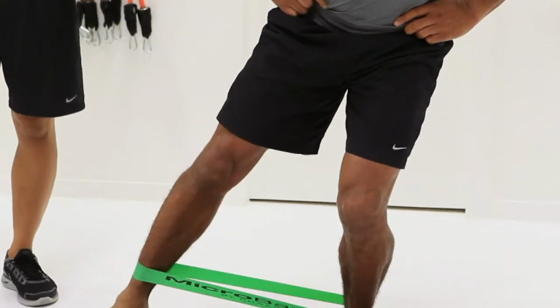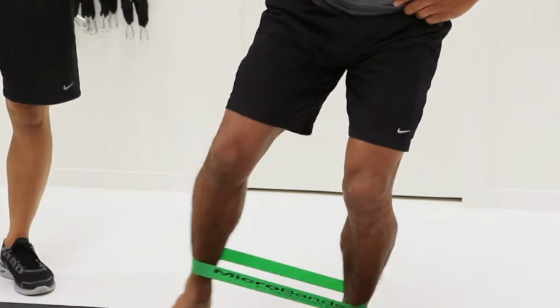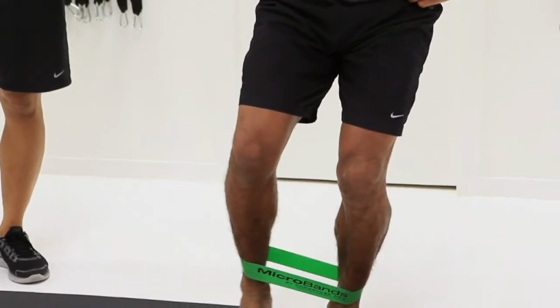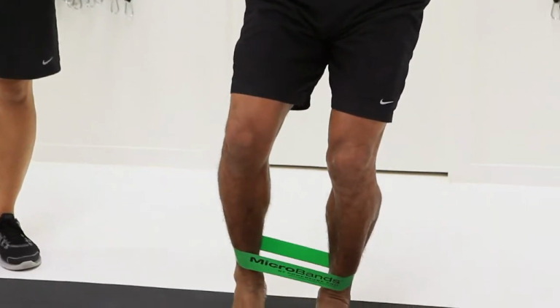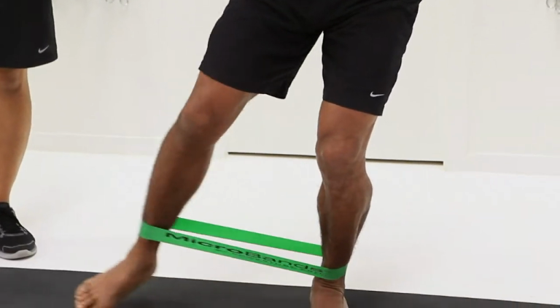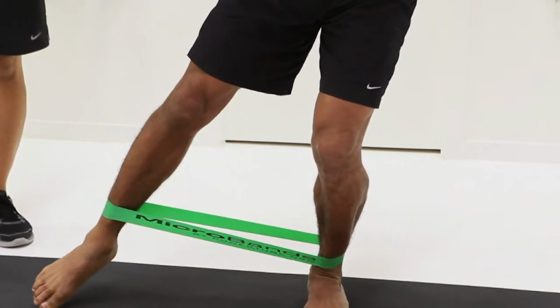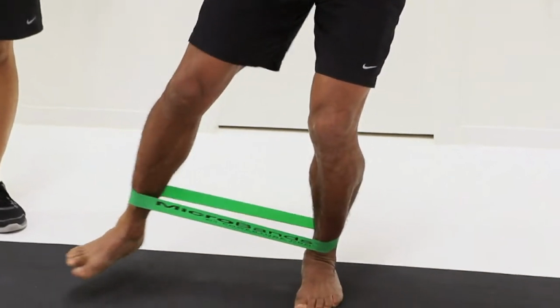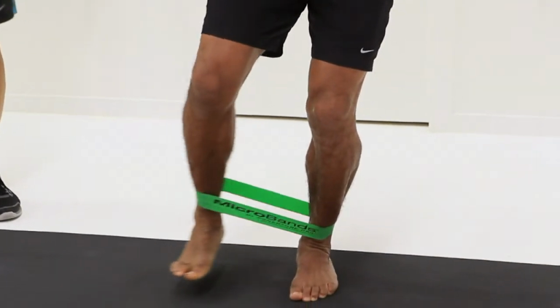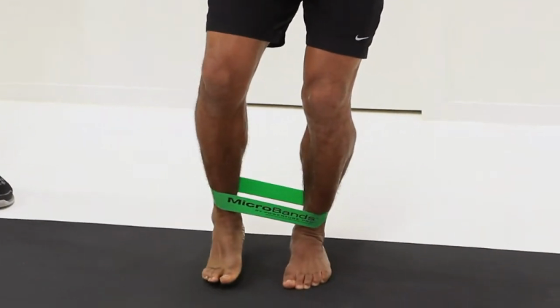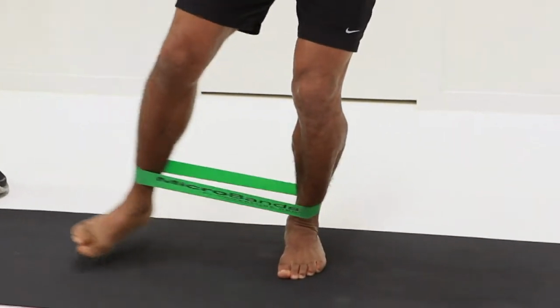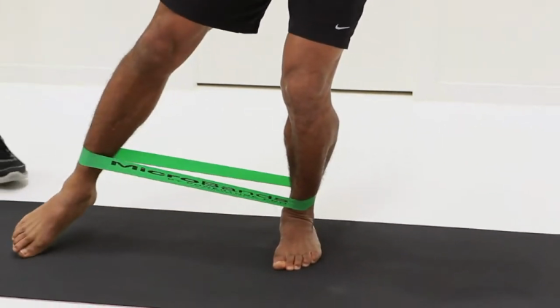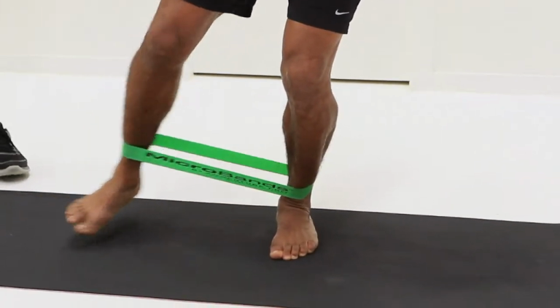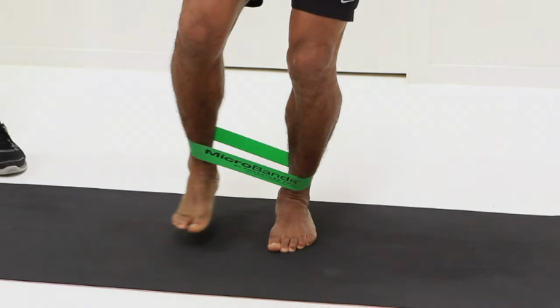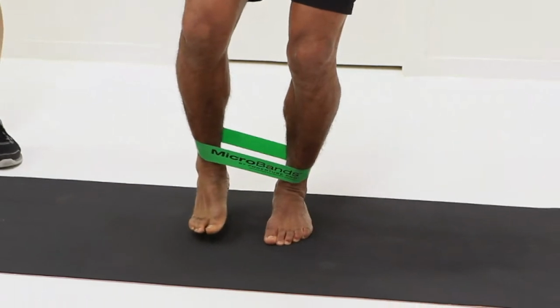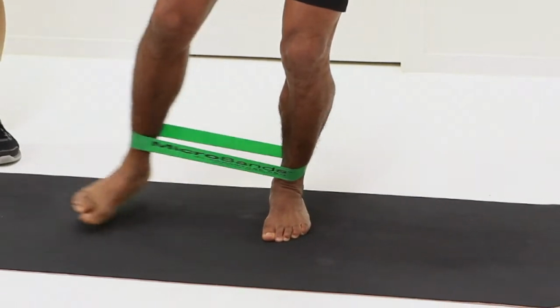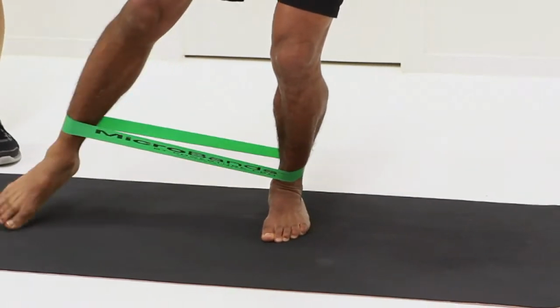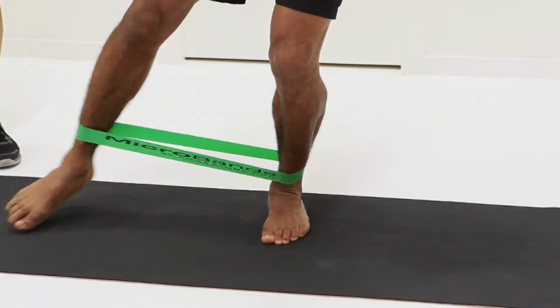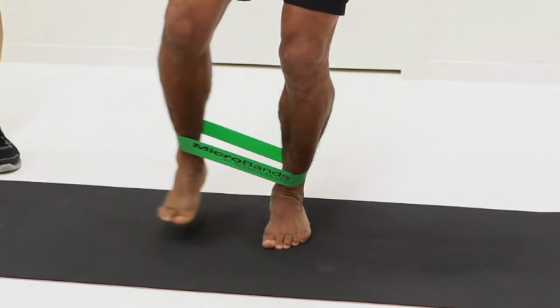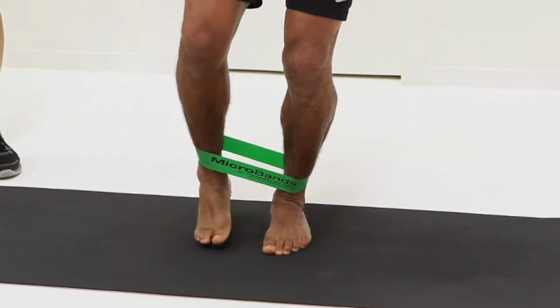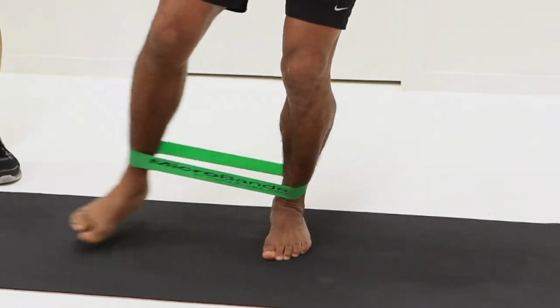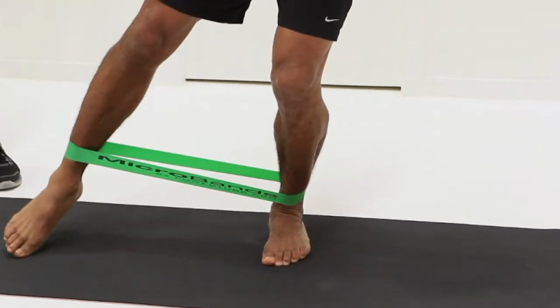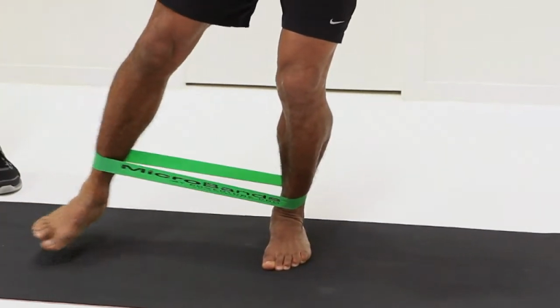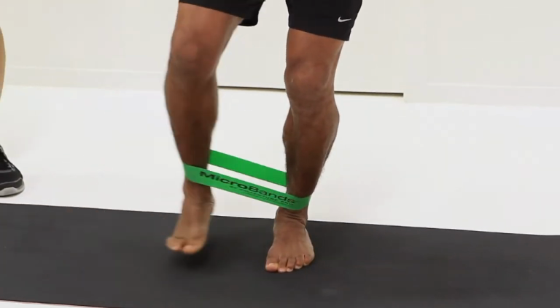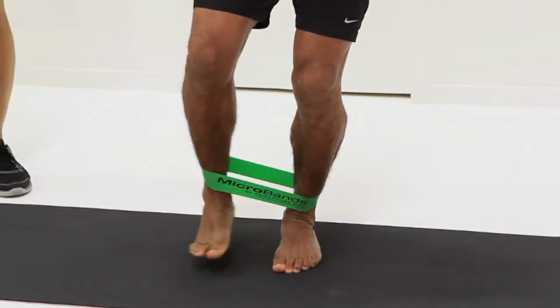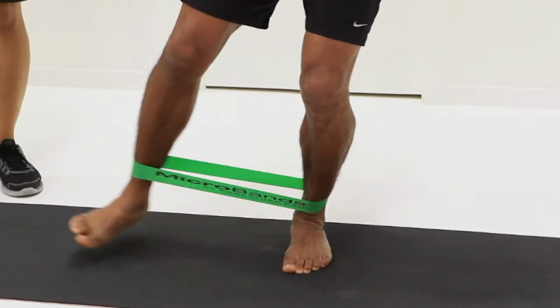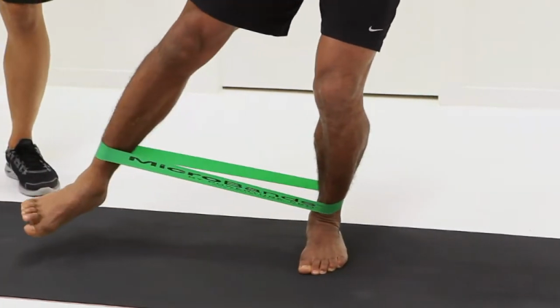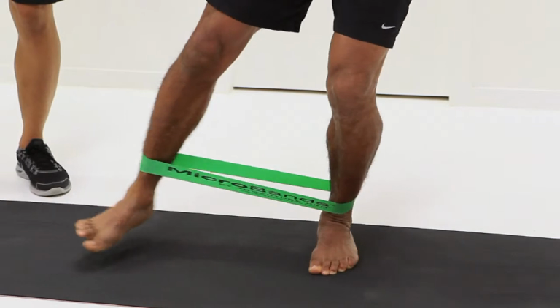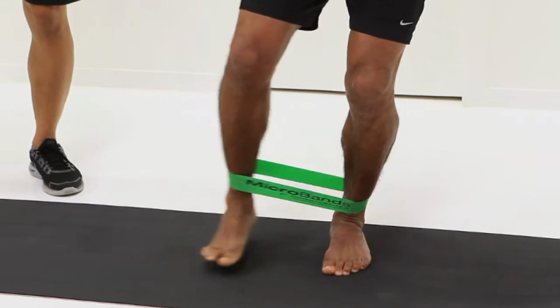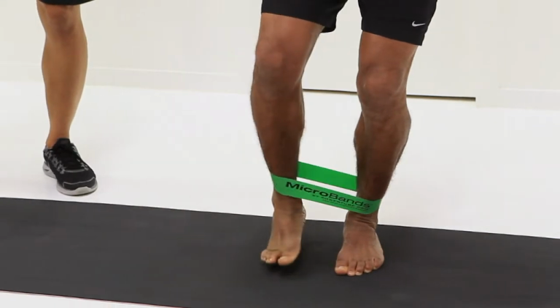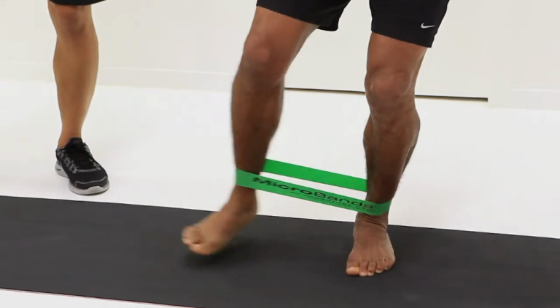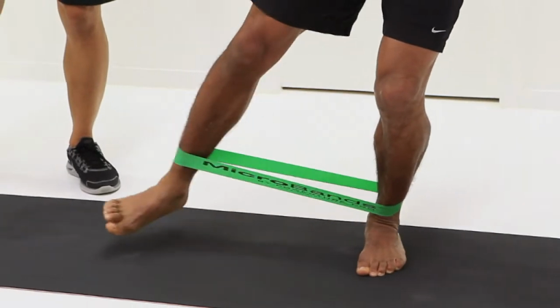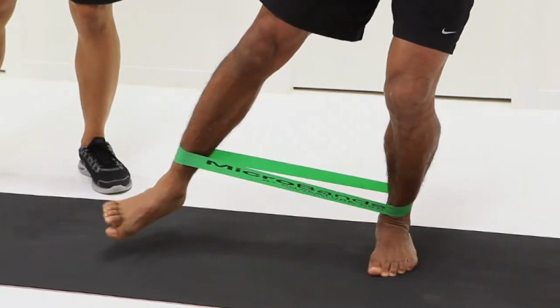It mimics a little bit of a skating action, or it looks like a bit of a skating move. George will often just tap his foot down onto the floor. You can have the foot just skimming along the ground, which makes it just that little bit harder.